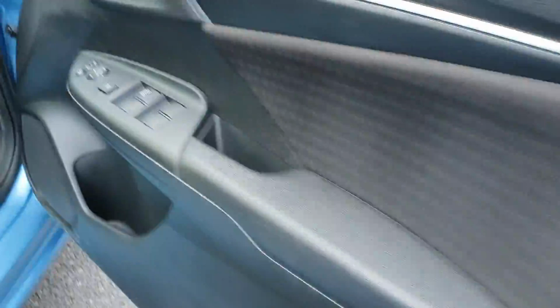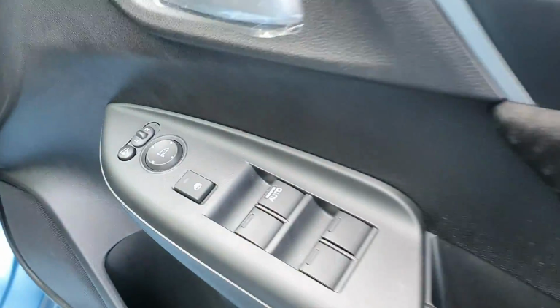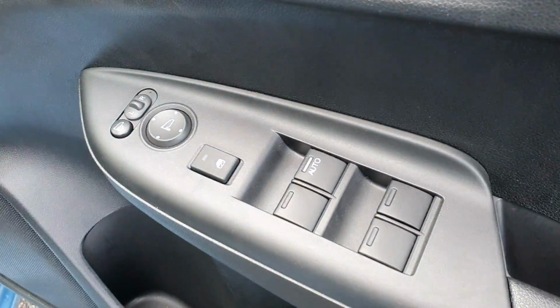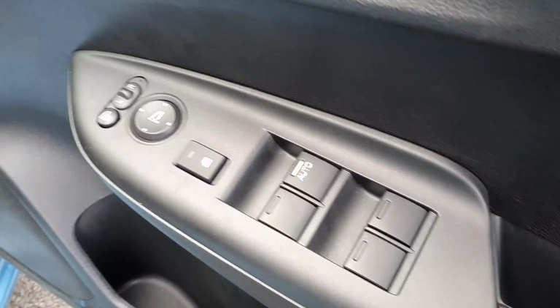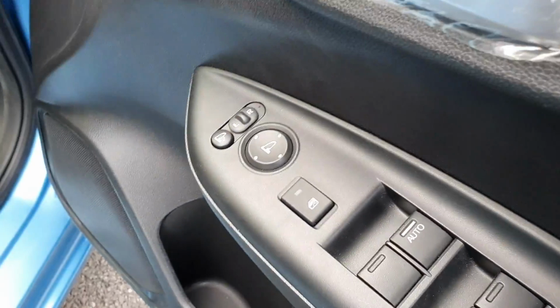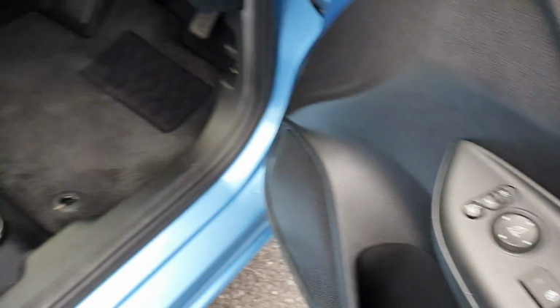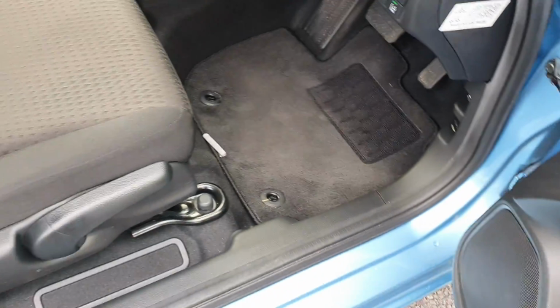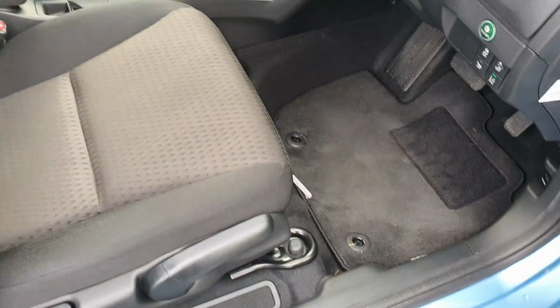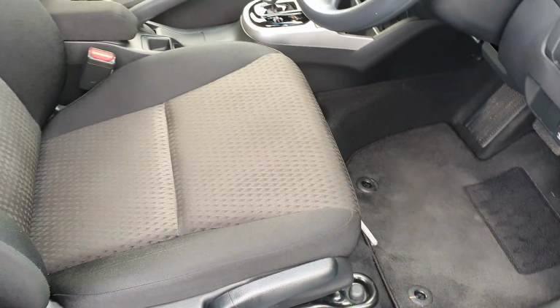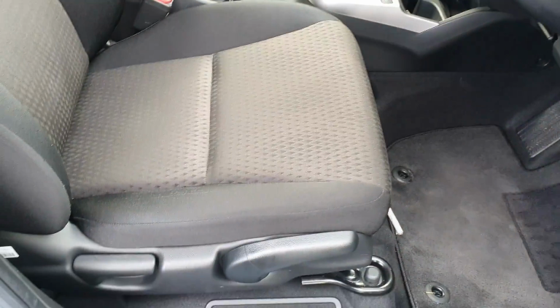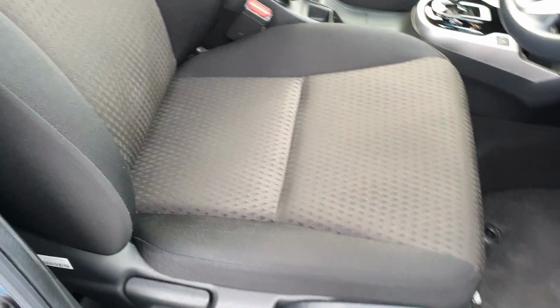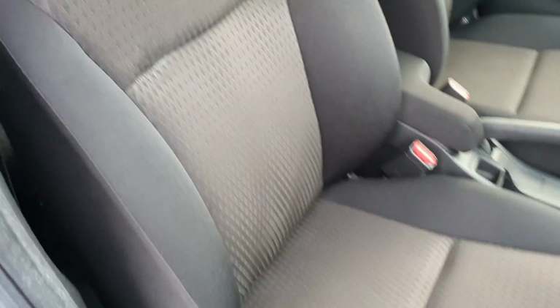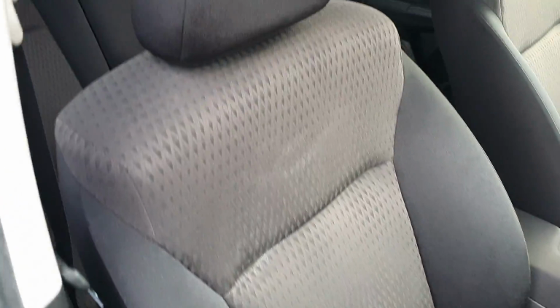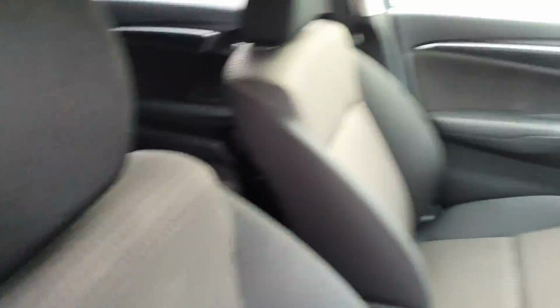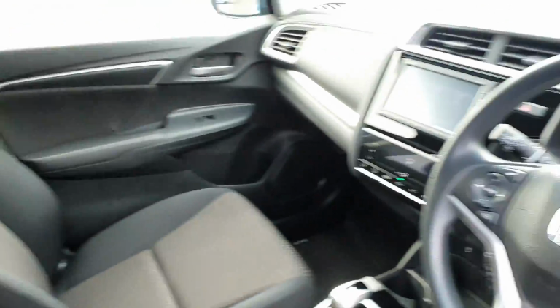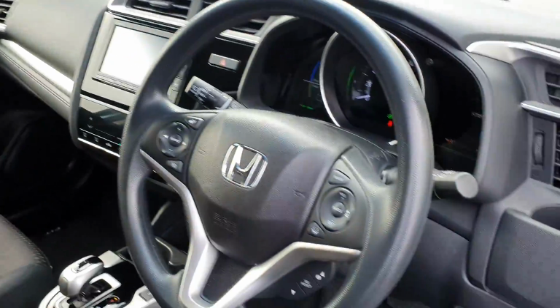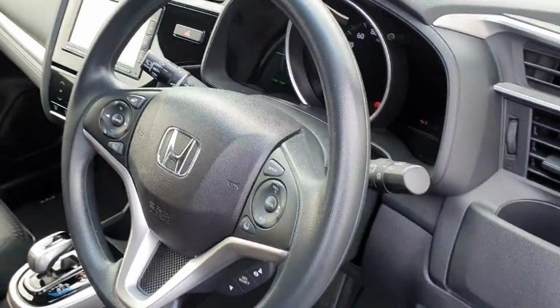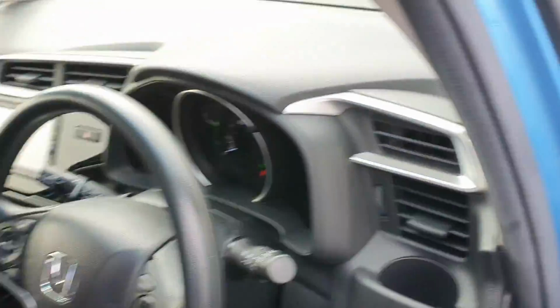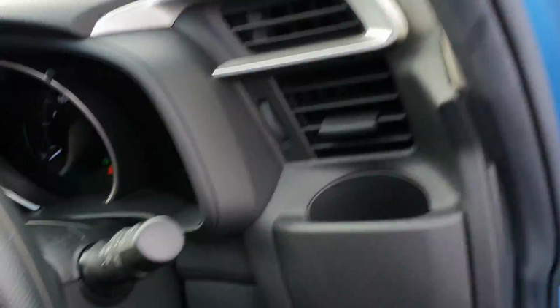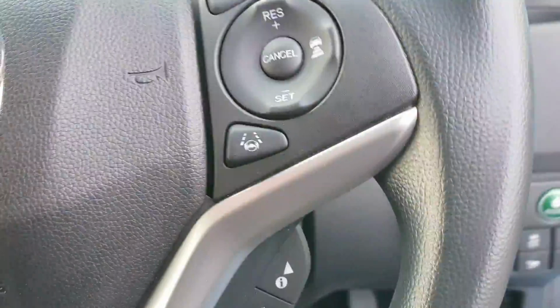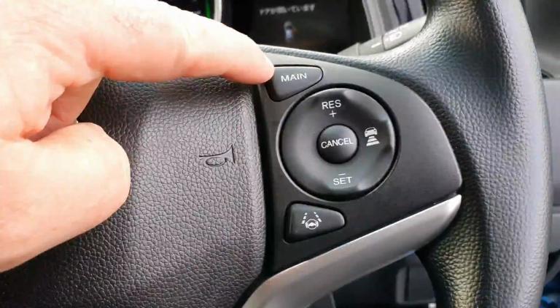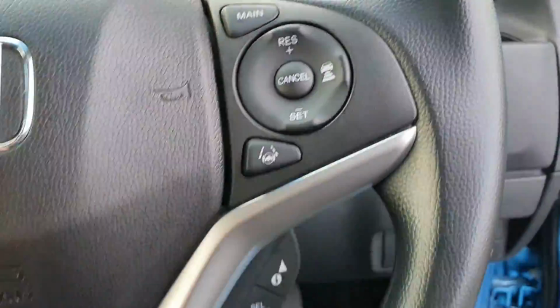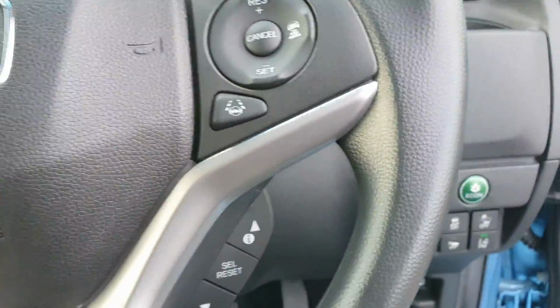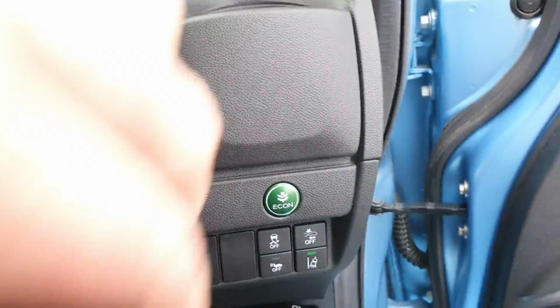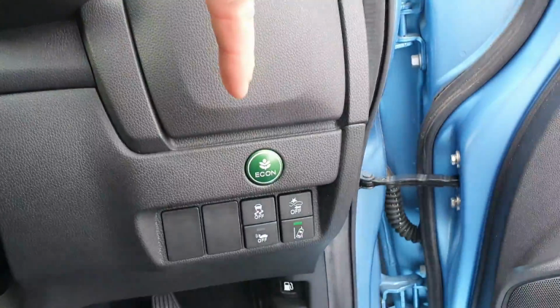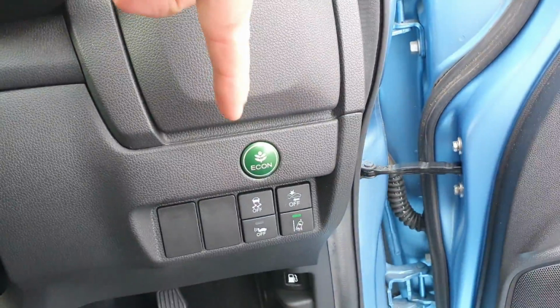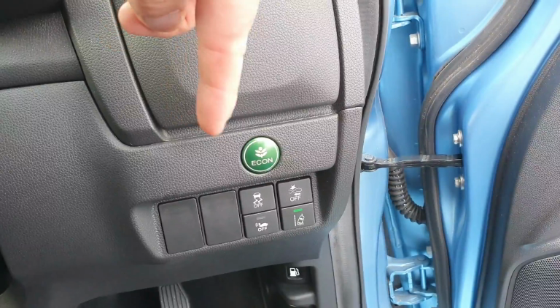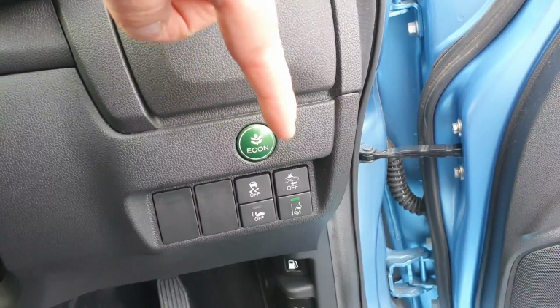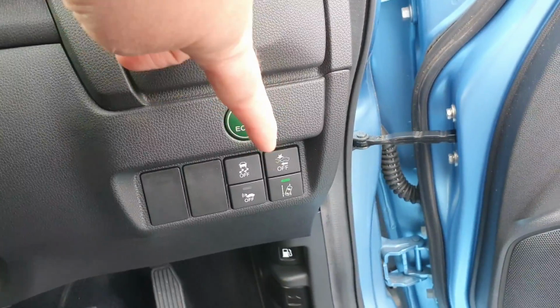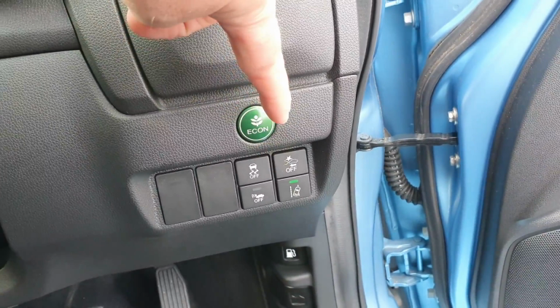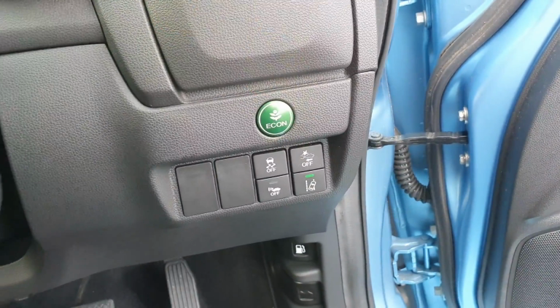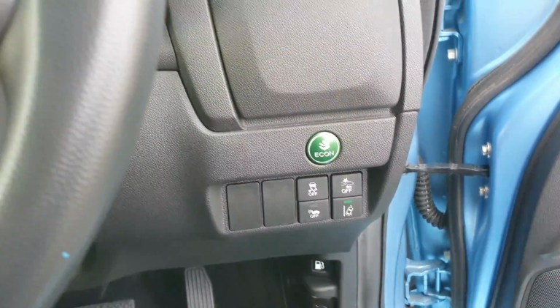It has 4 electric windows, also electric mirrors and they do retract in. It has height adjustment on the driver's seat. It's got a multi-function steering wheel, cruise control, an economy mode button, and lane assist anti-collision as well.